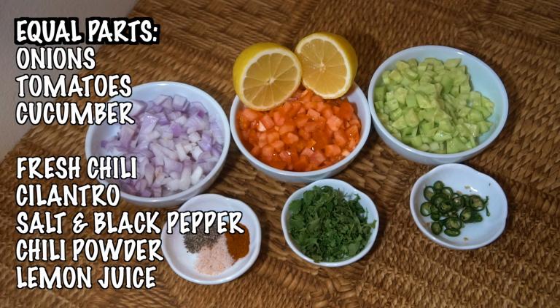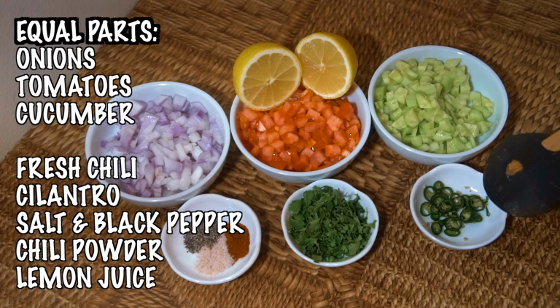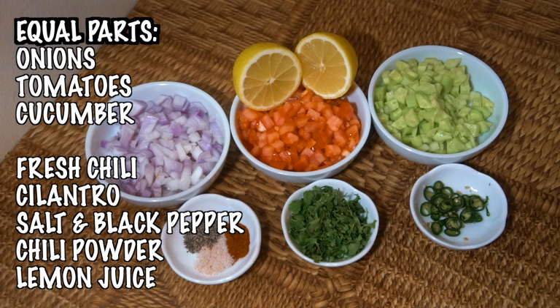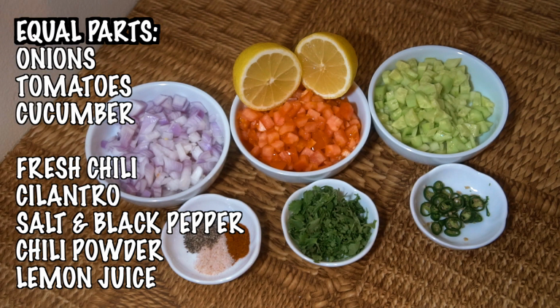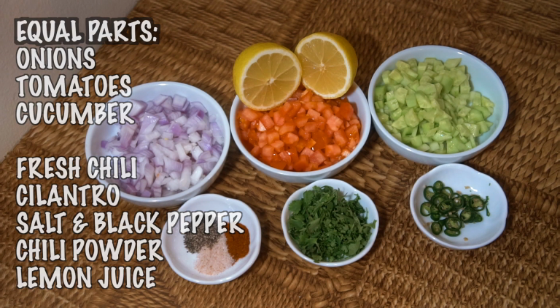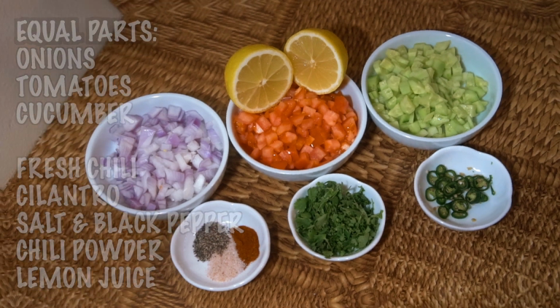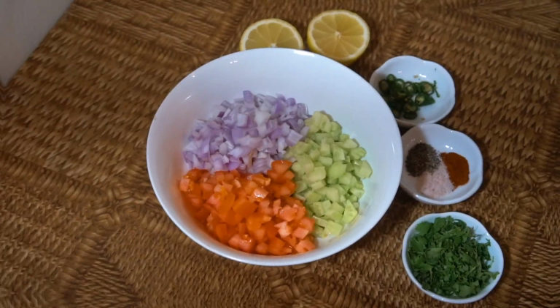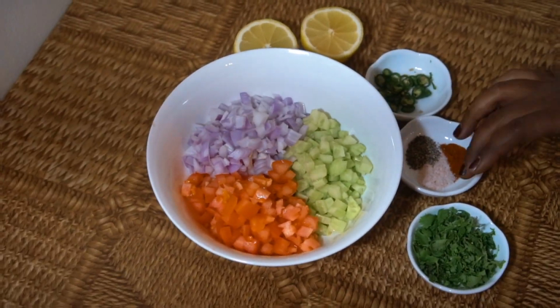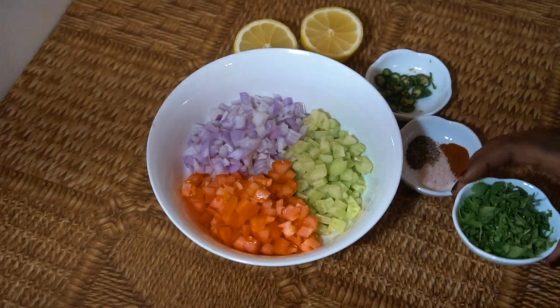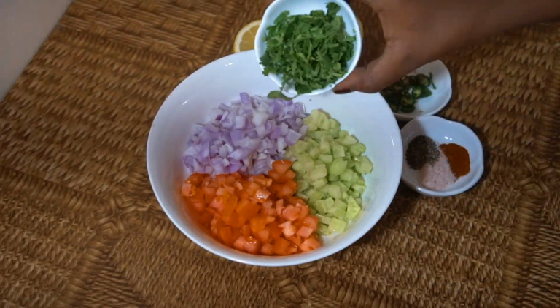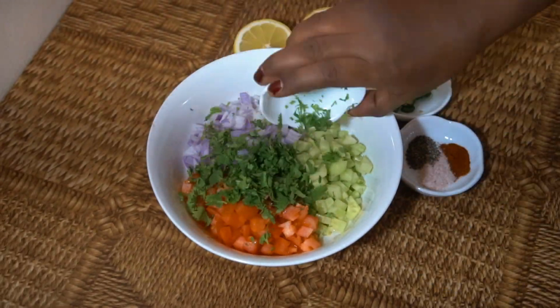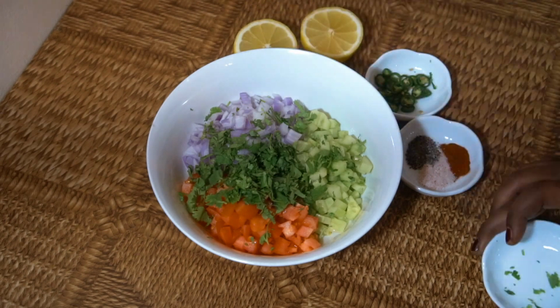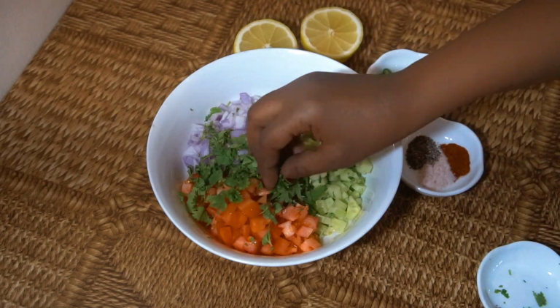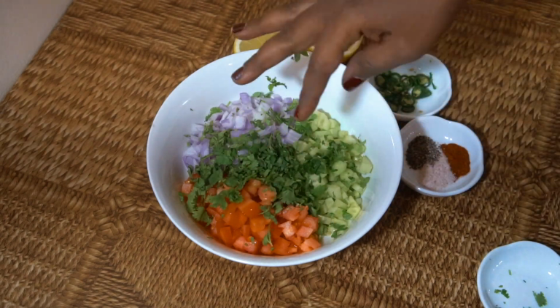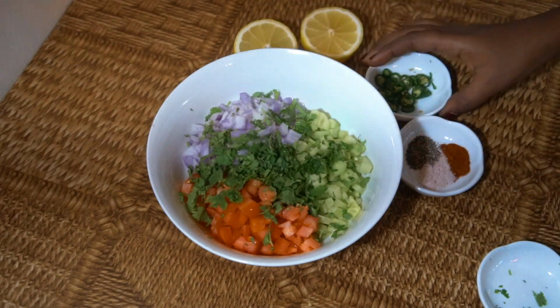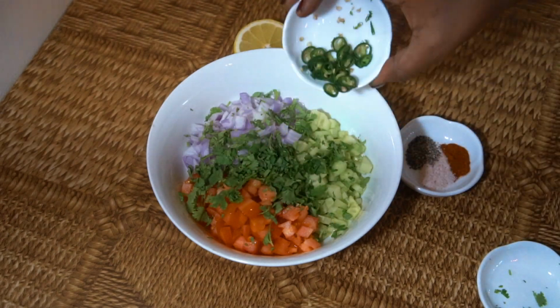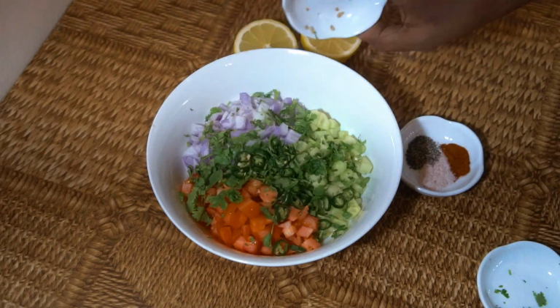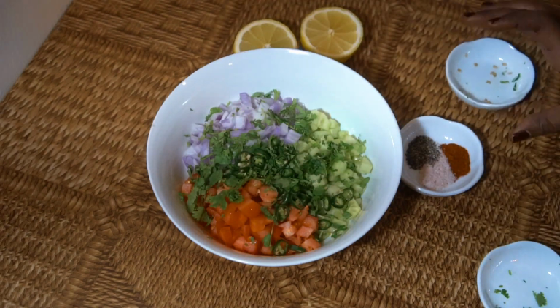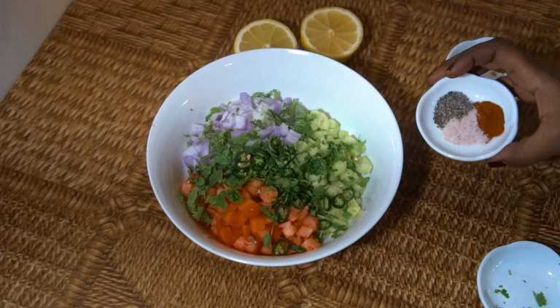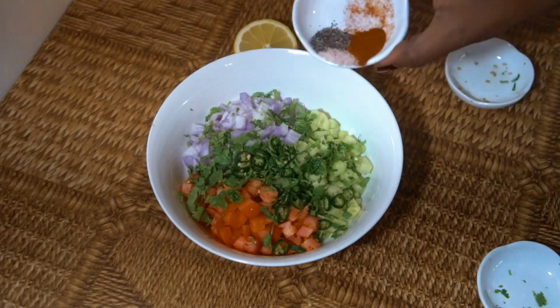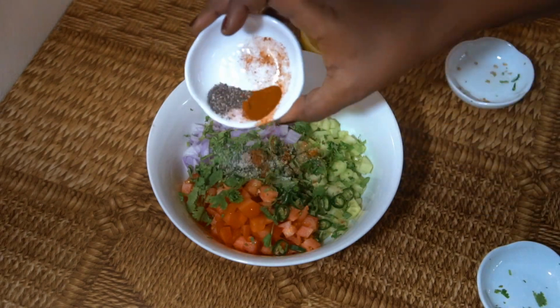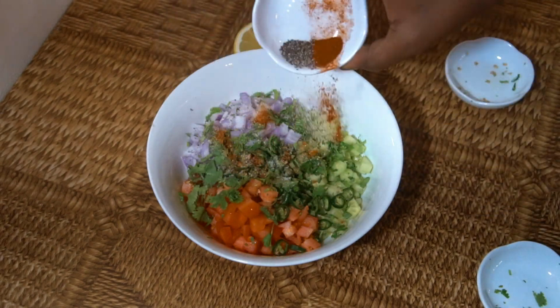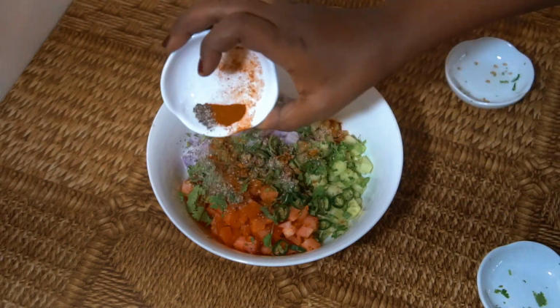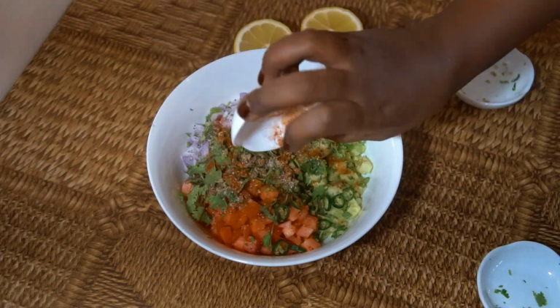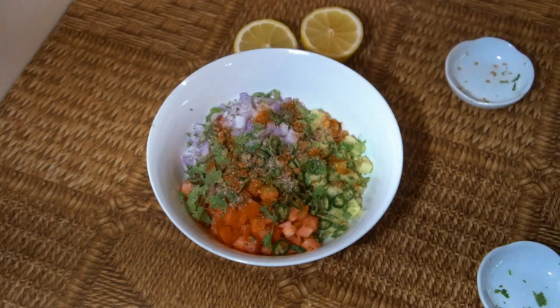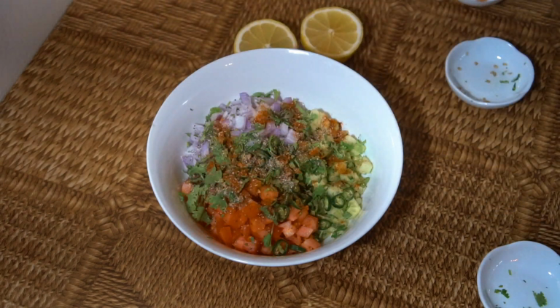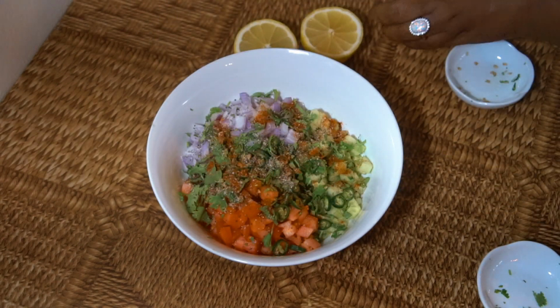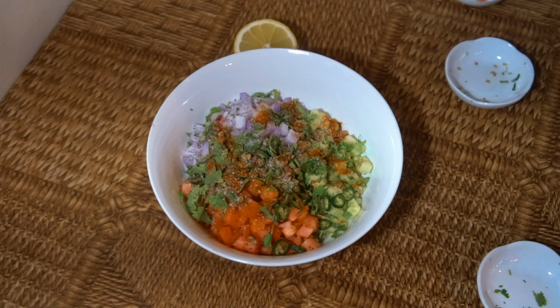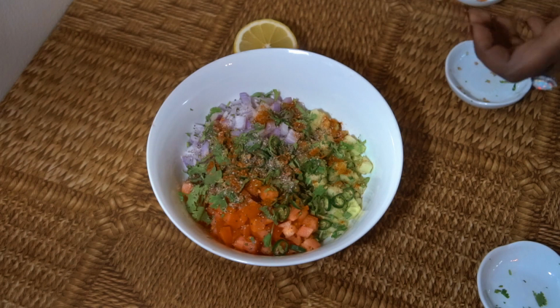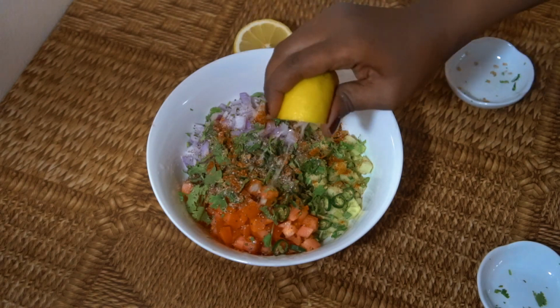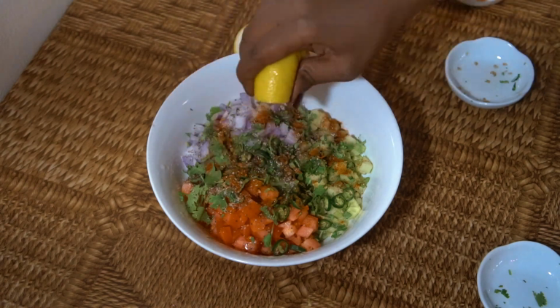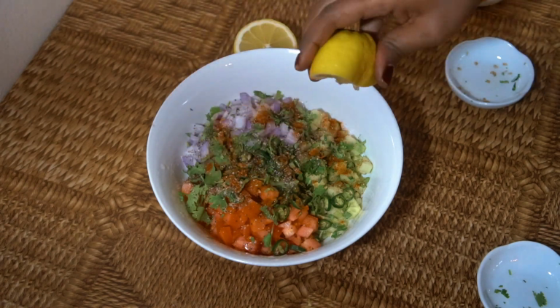Could not be easier. In a bowl, throw it together and serve. The word kachumba actually translates to chopped.